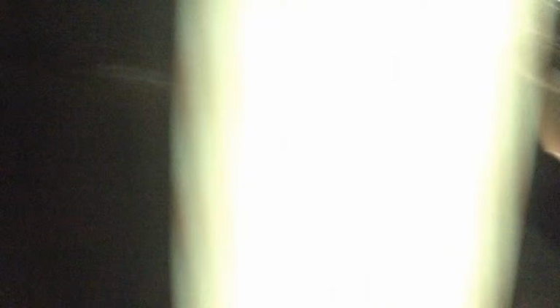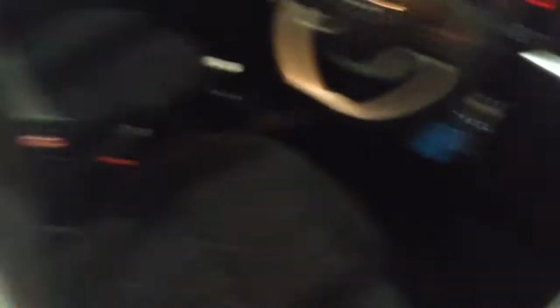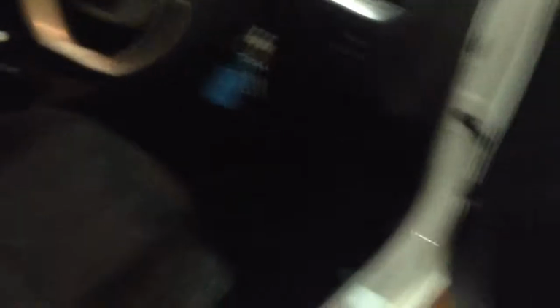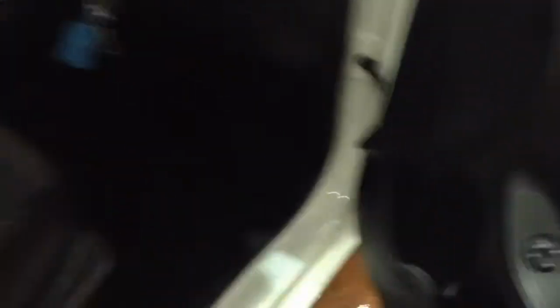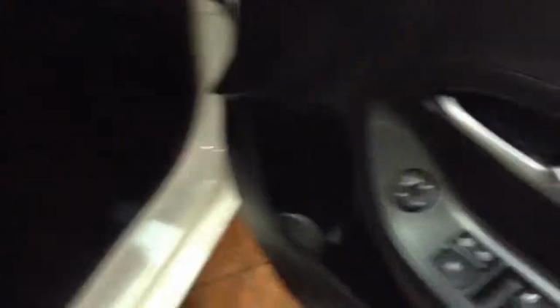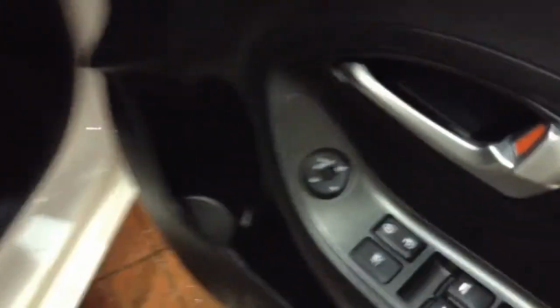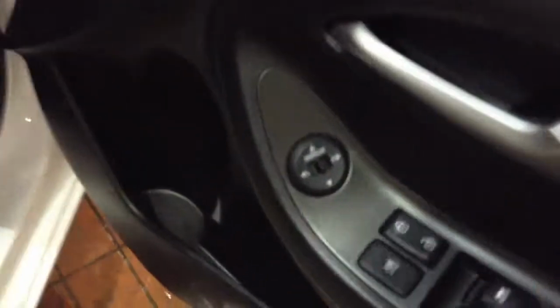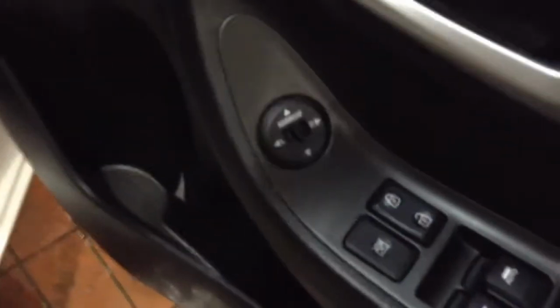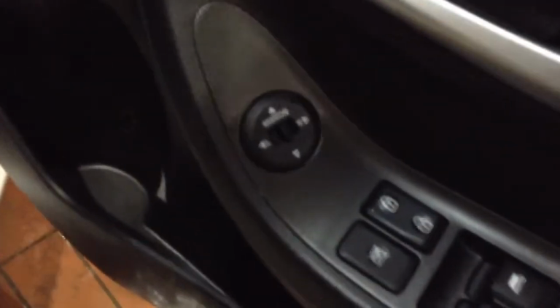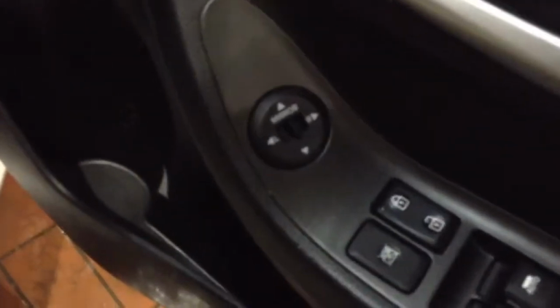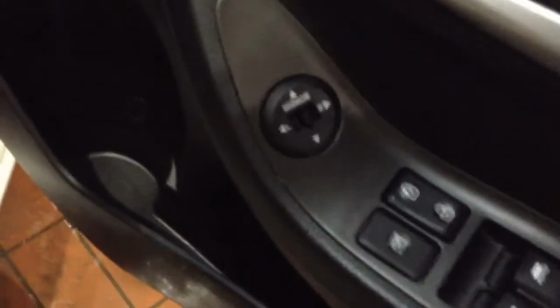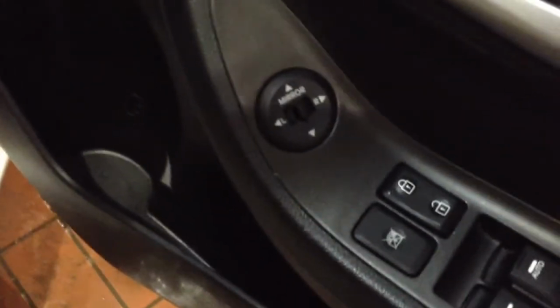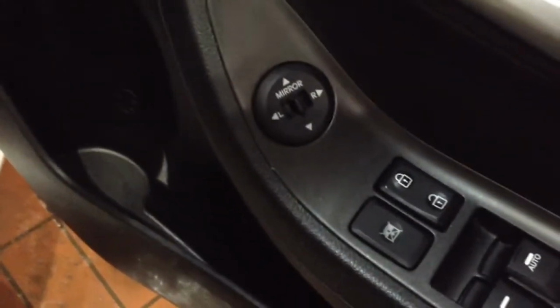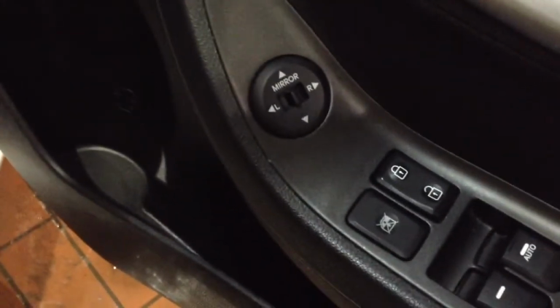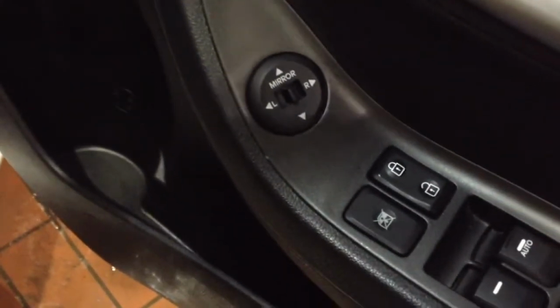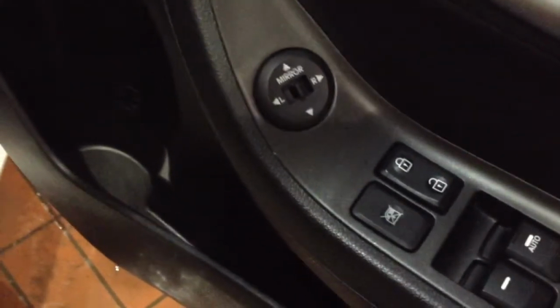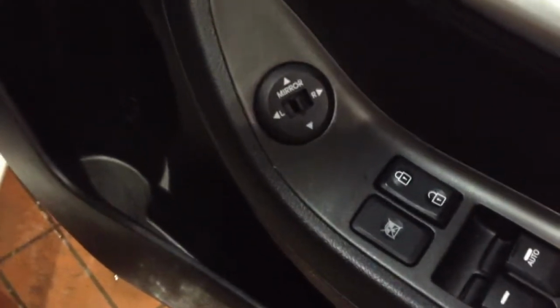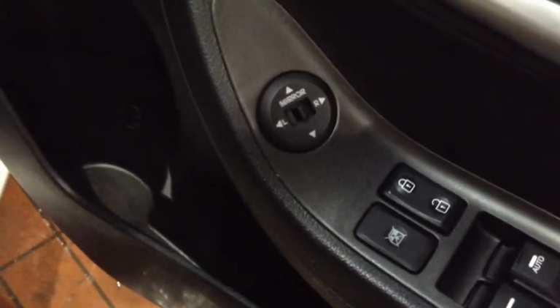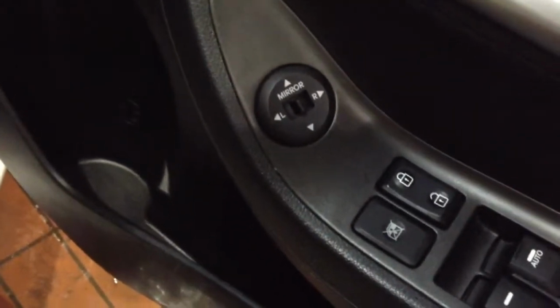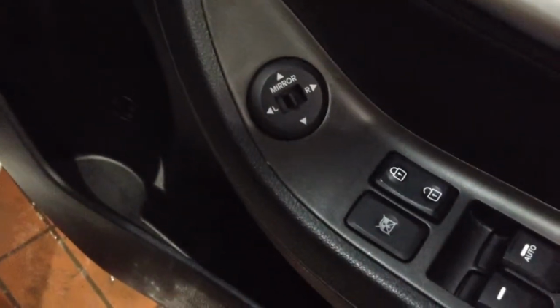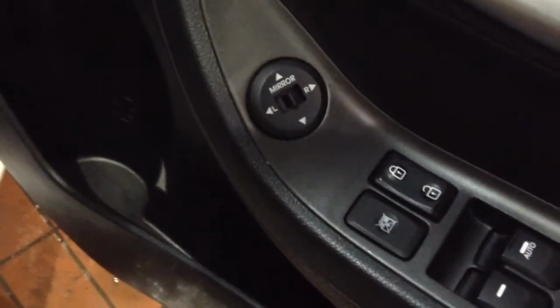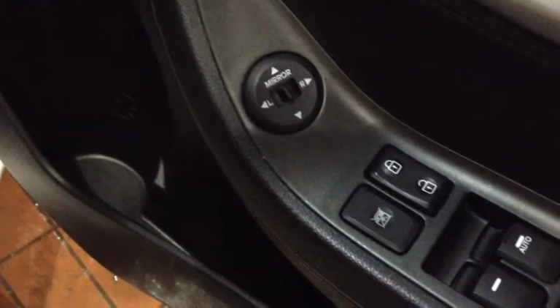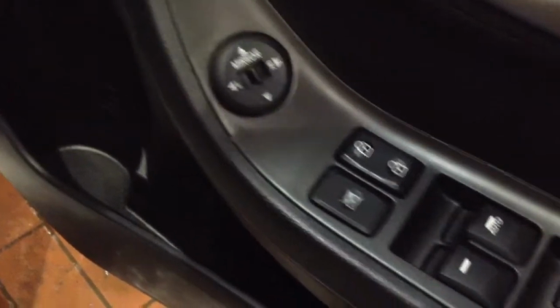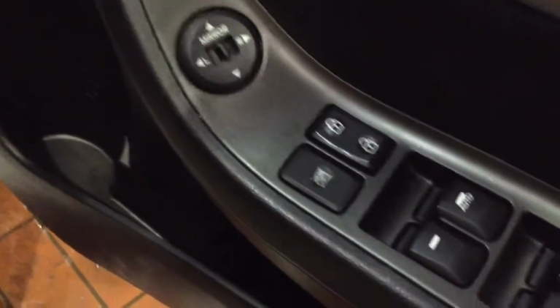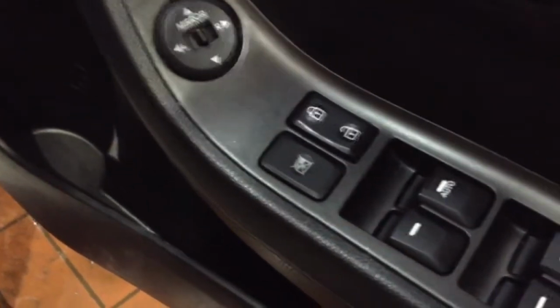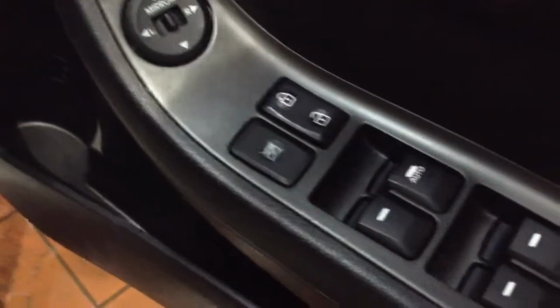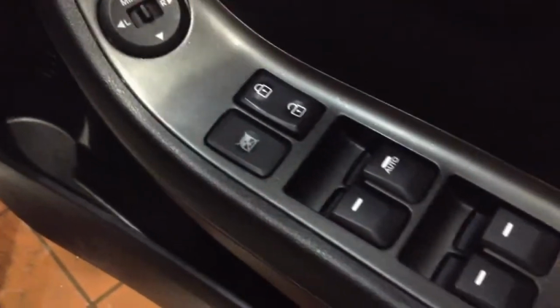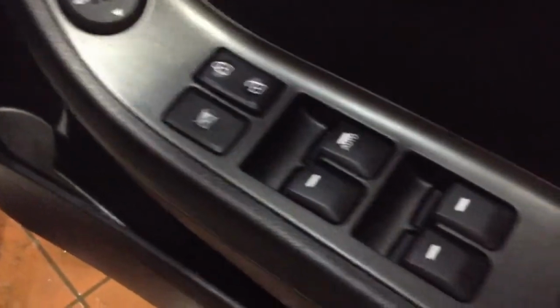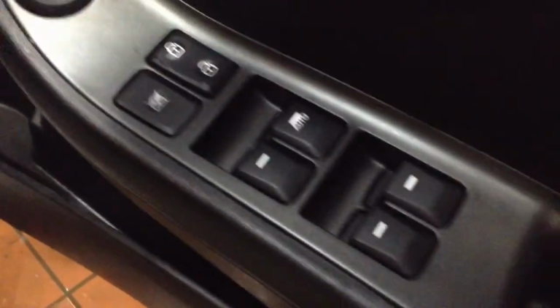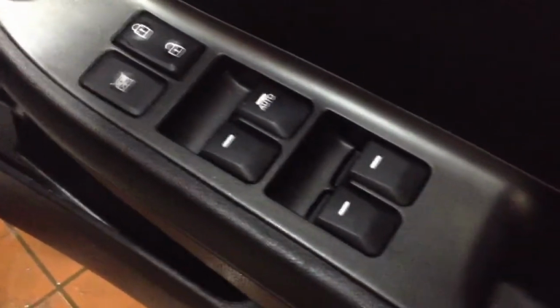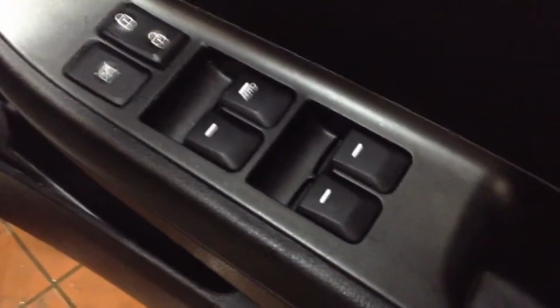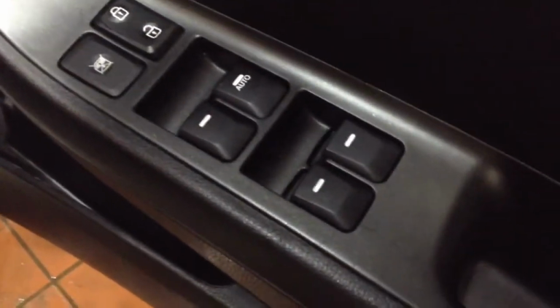Taking a look at the driver's door, you can see you have the controls for the electrically adjustable wing mirrors as well as the central locking and the electric windows throughout.